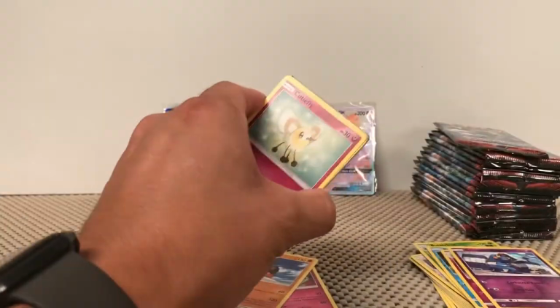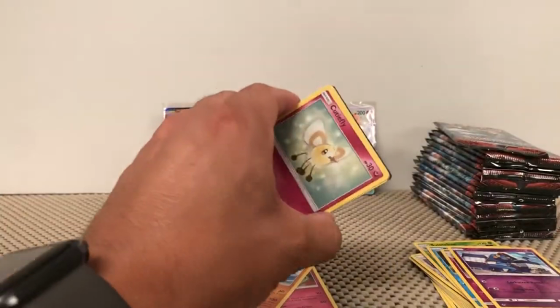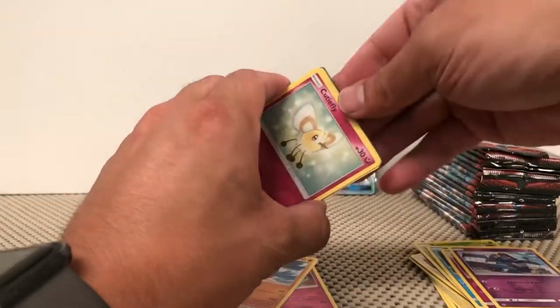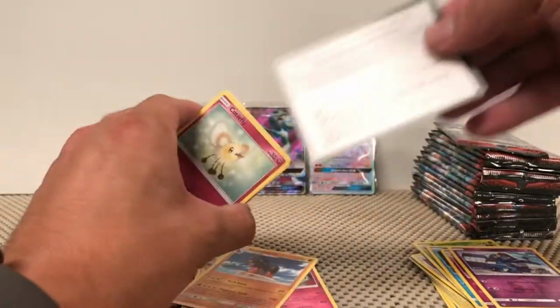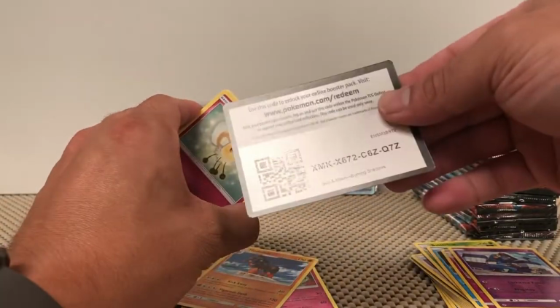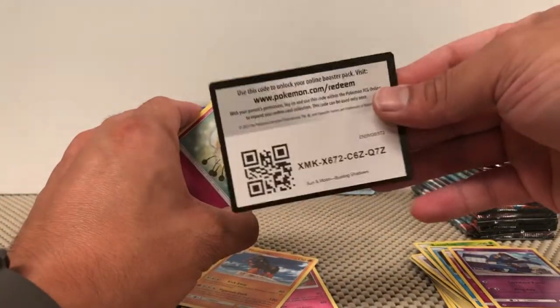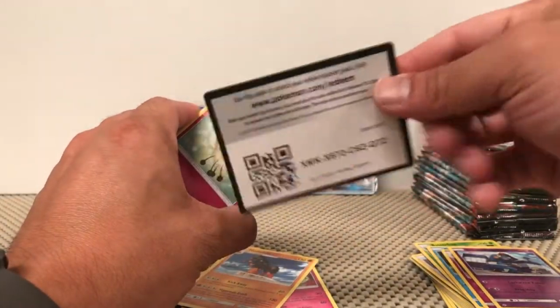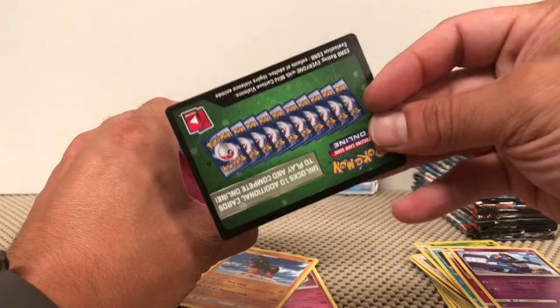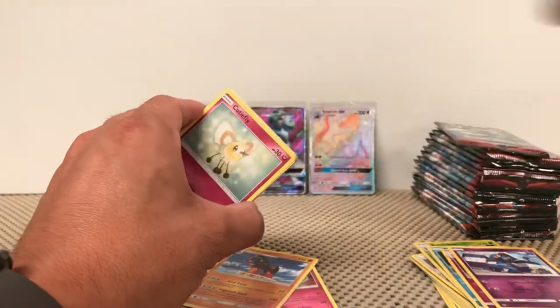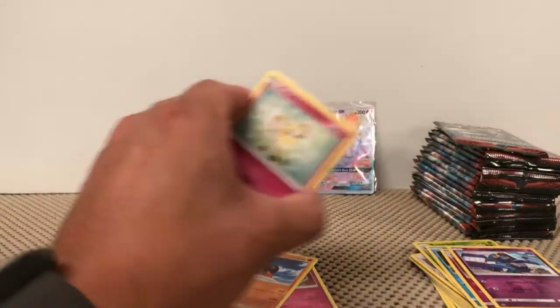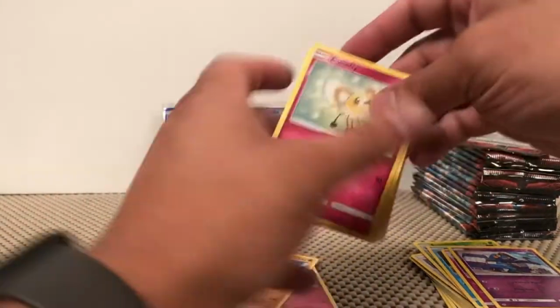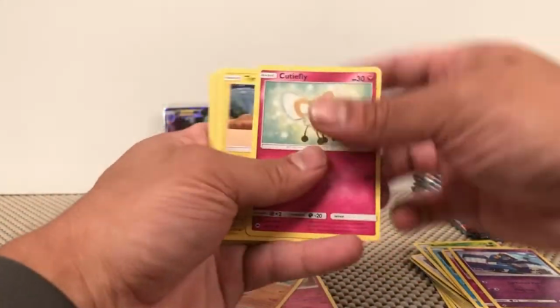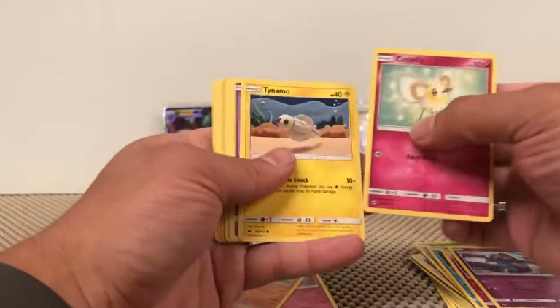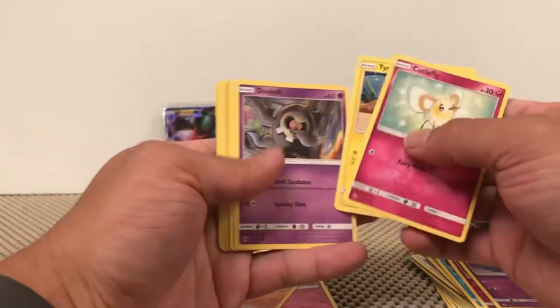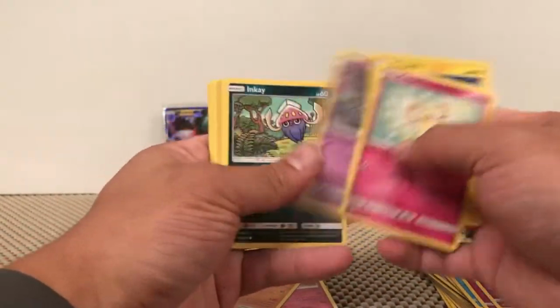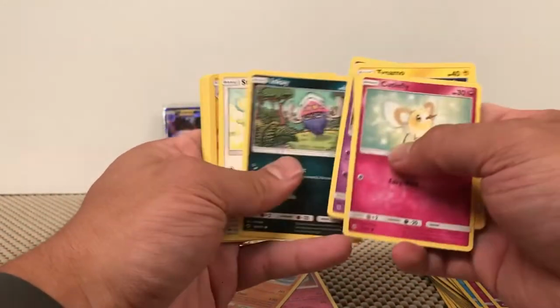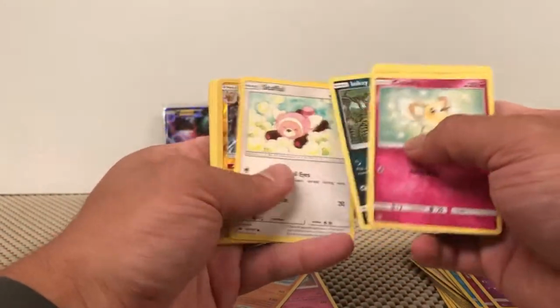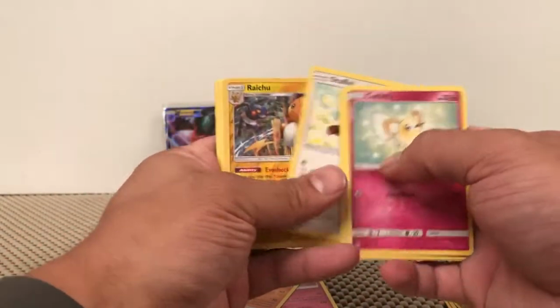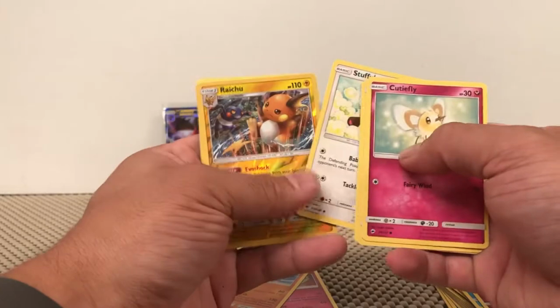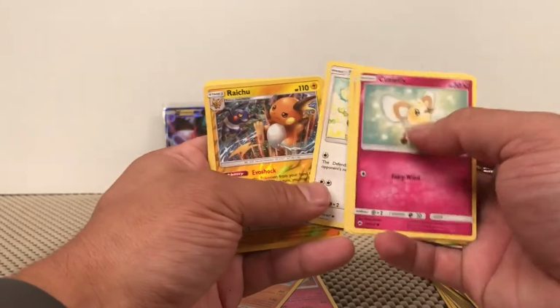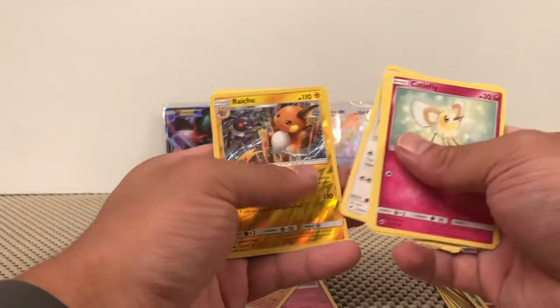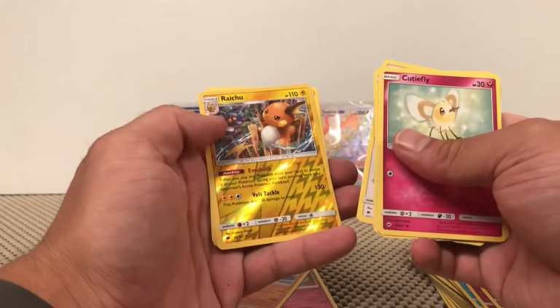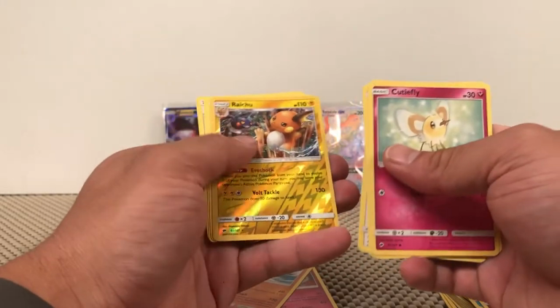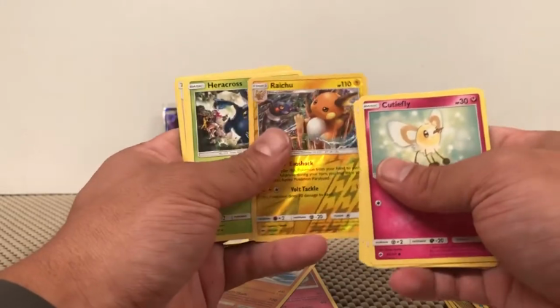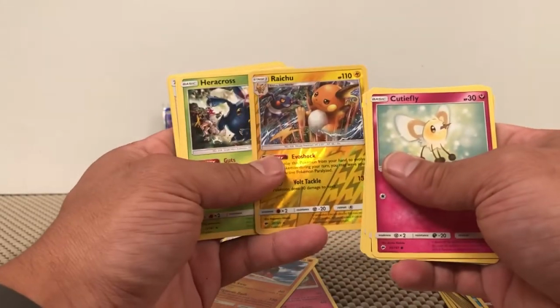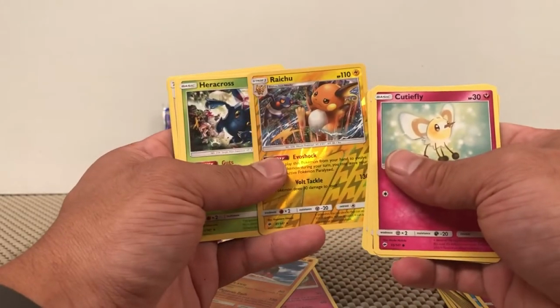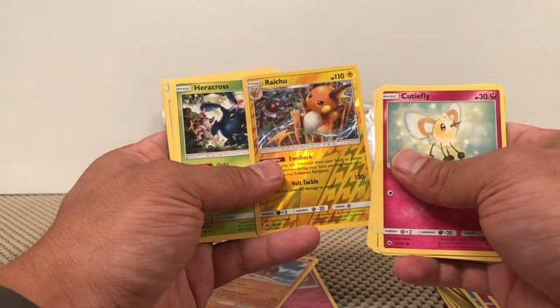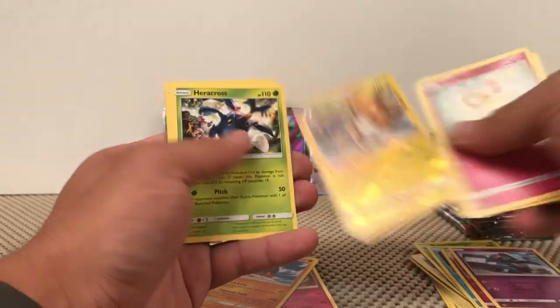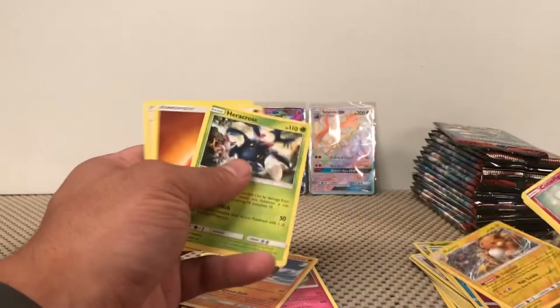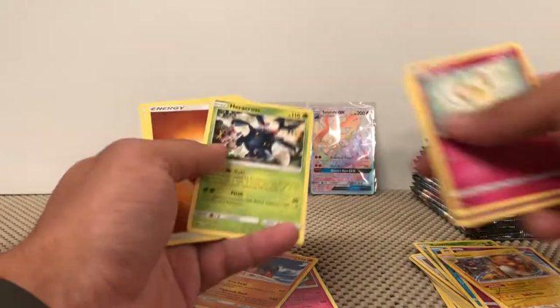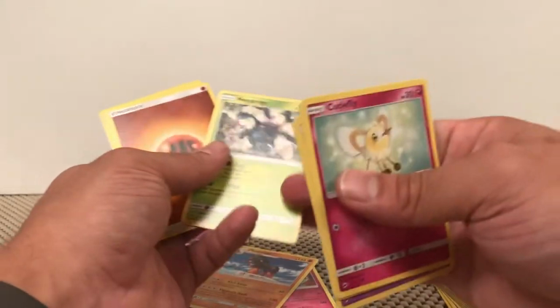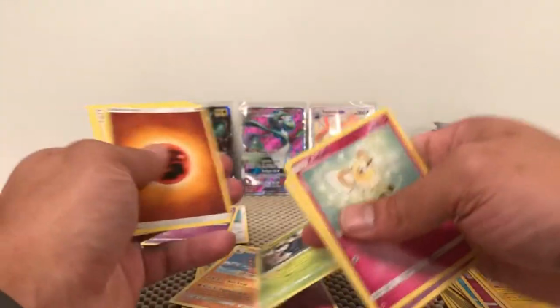Next one — White and Green. Huefly, Tiny Mode, Duskull, Inkay, Stufful, Raichu Reverse Rare. I literally liked that artwork, that was really cool. And the Heracross non-holographic rare.